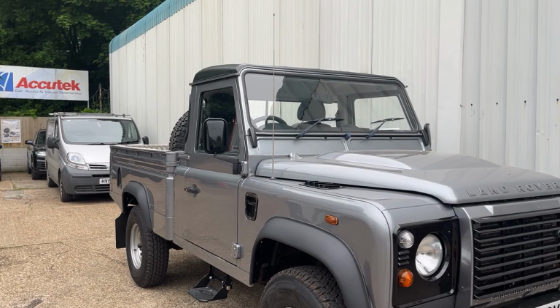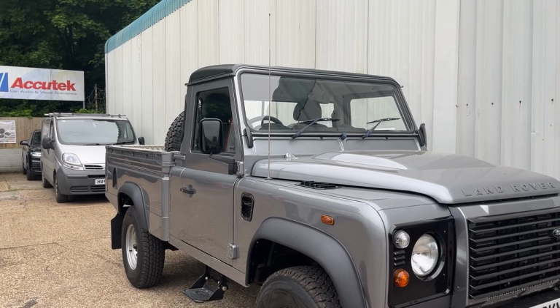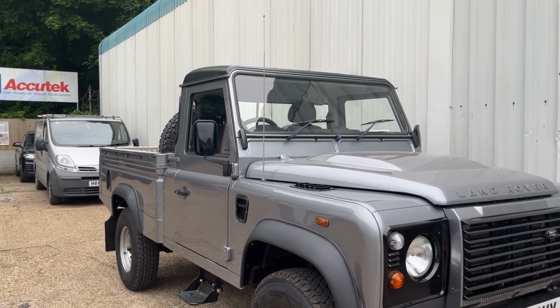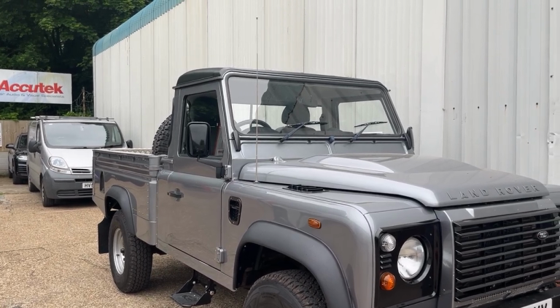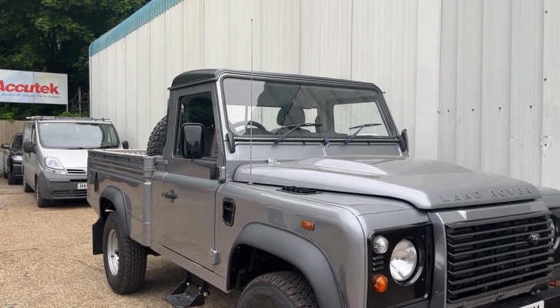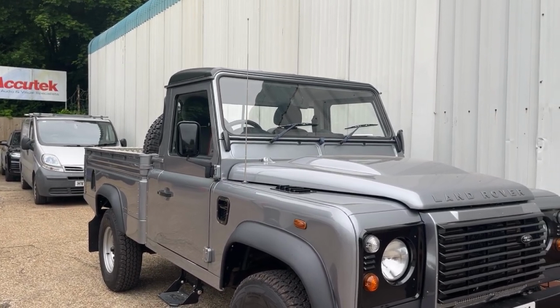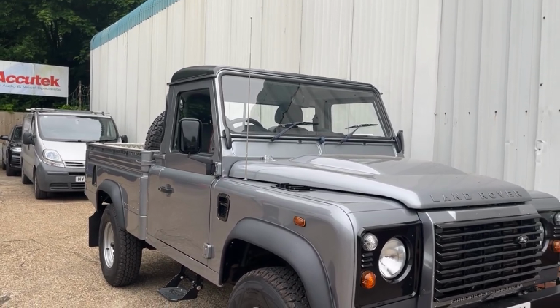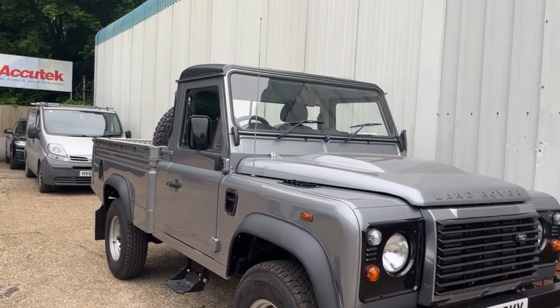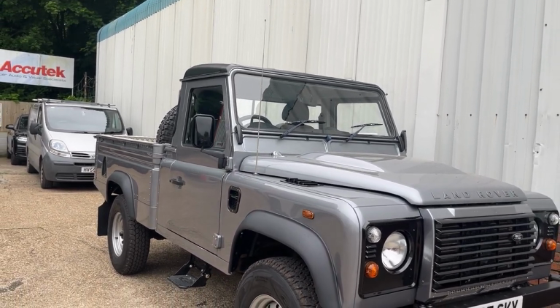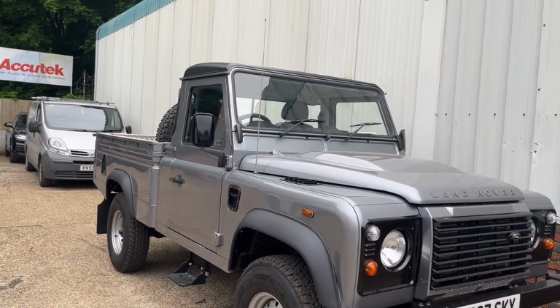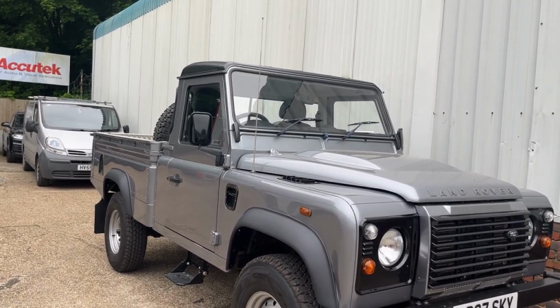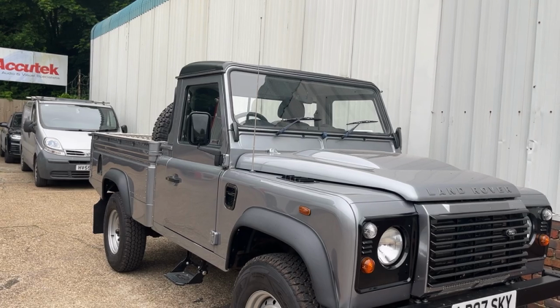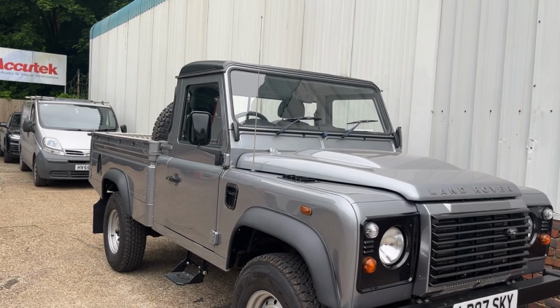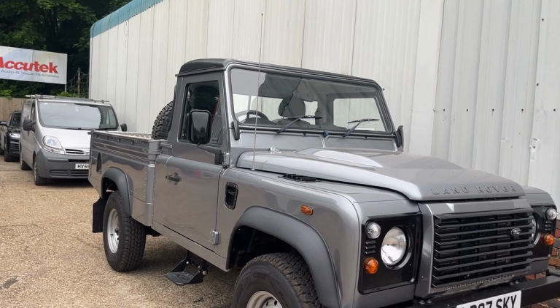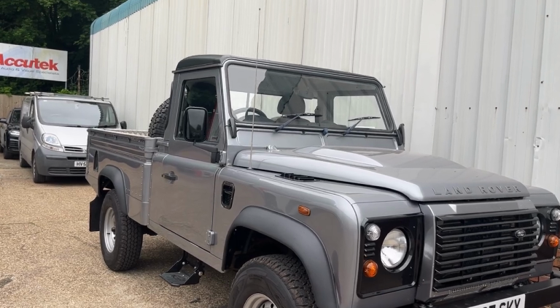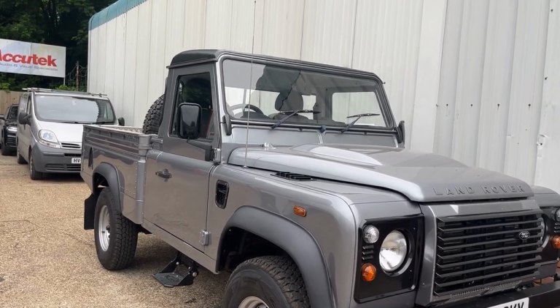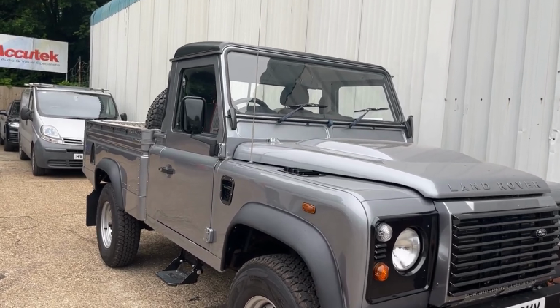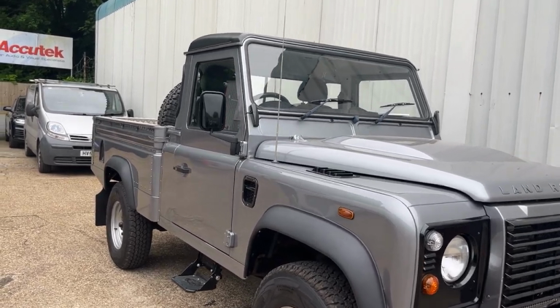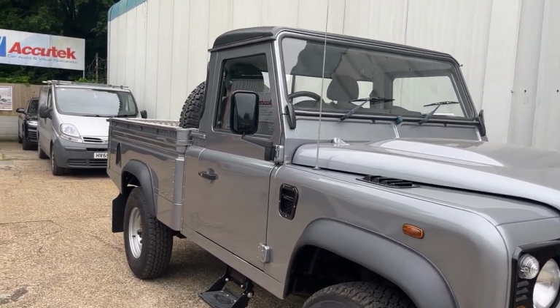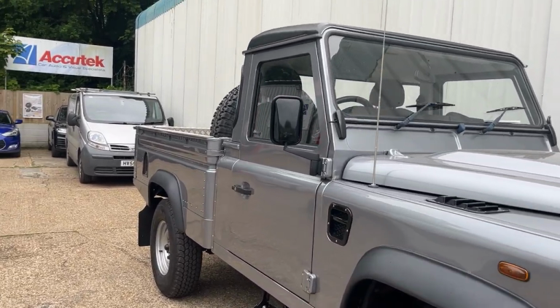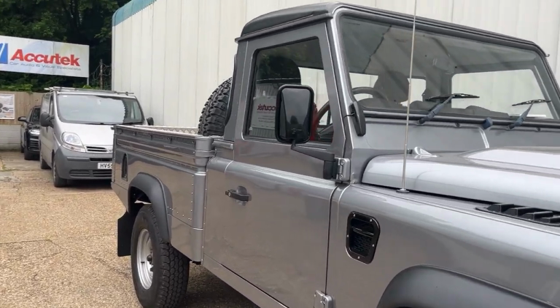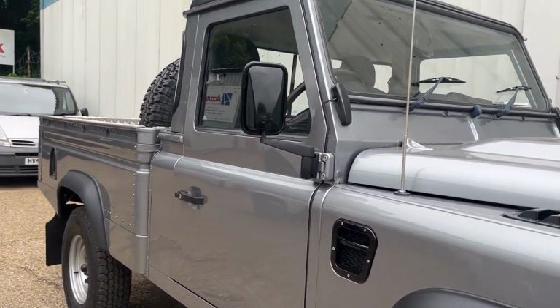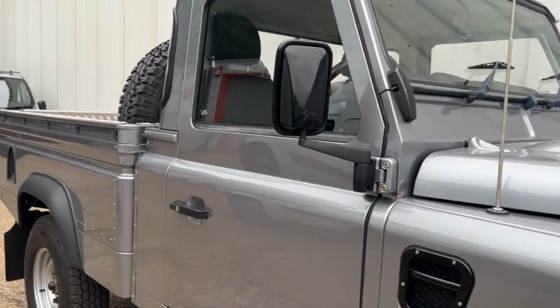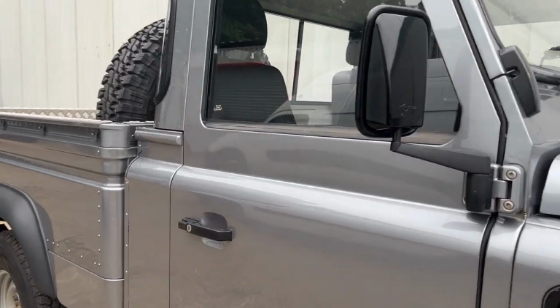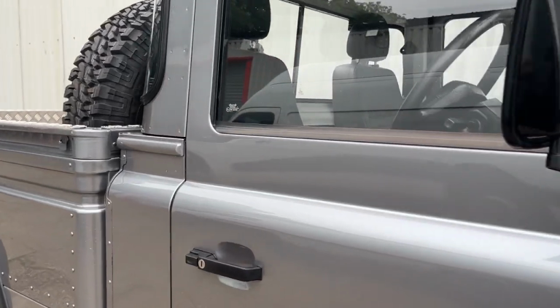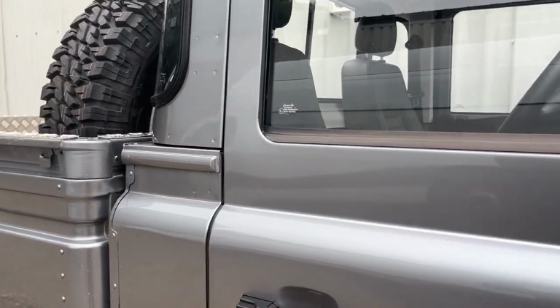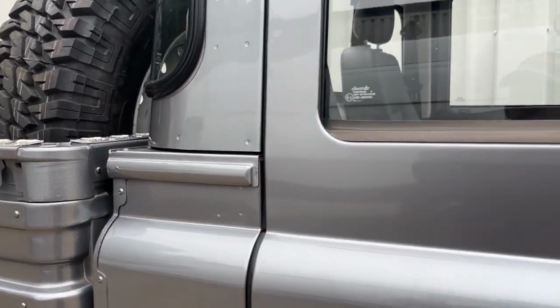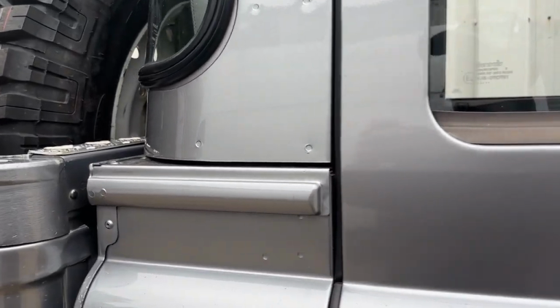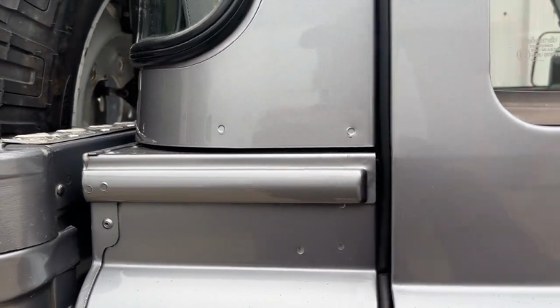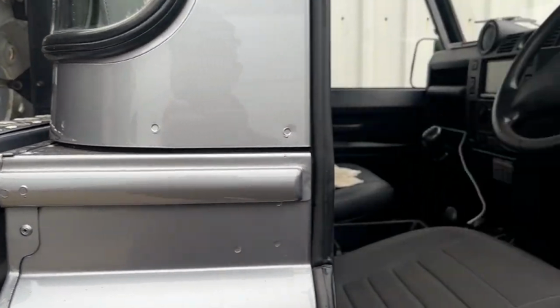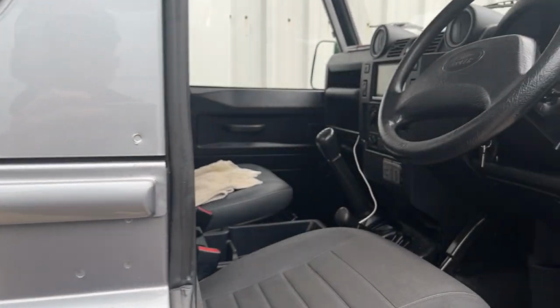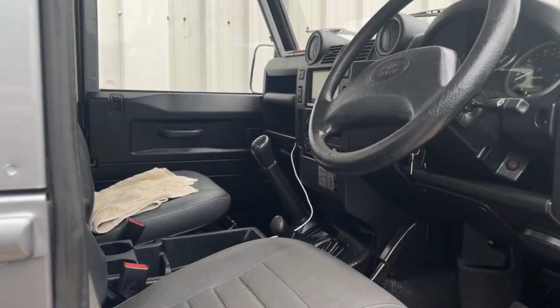Hi, this is Zachatec Car Audio Visual in Winchester. Here's a little video of a lovely Defender pickup — it's having the Kenwood DMX 8021 DABS installed.